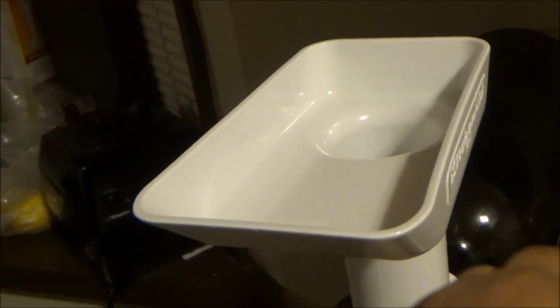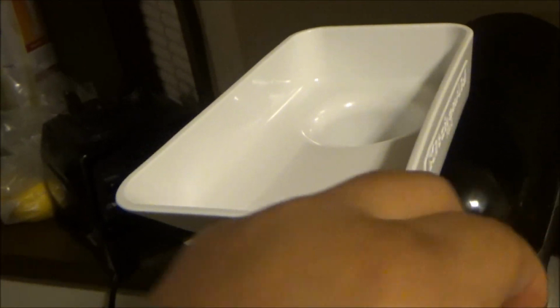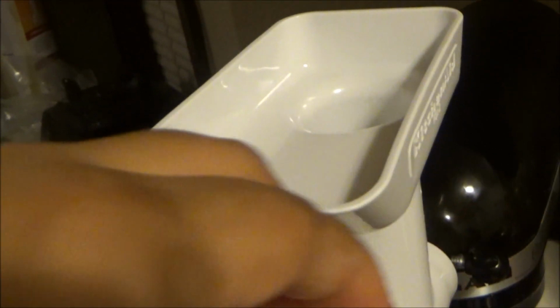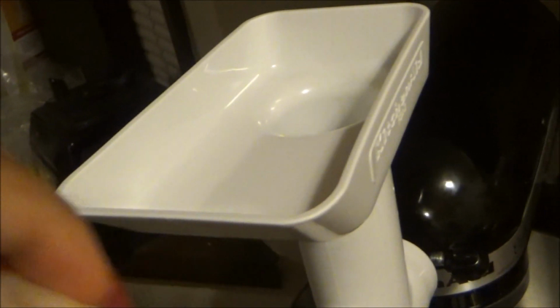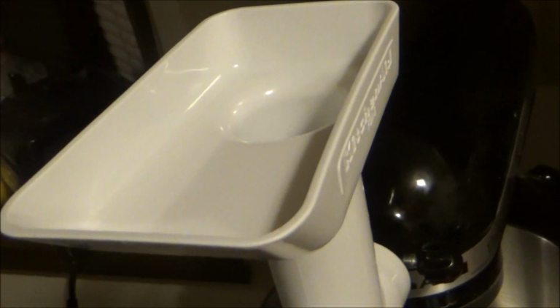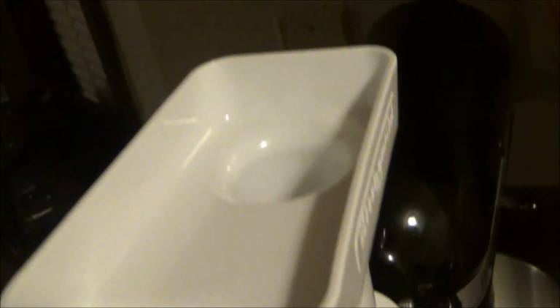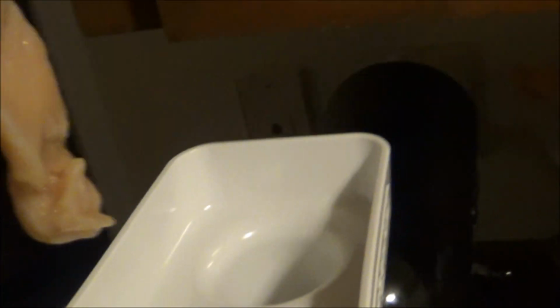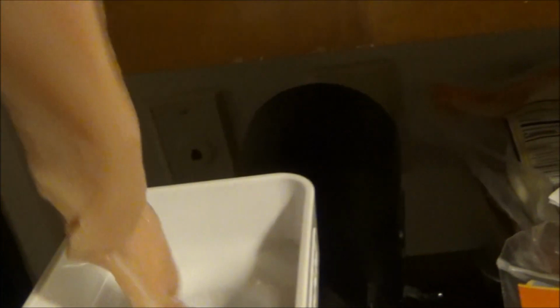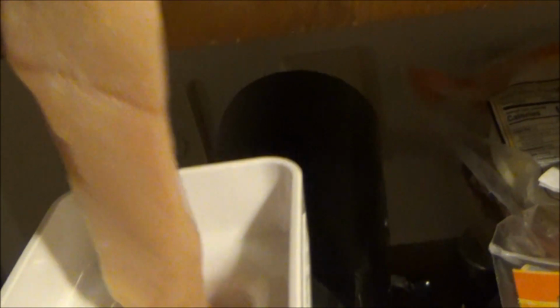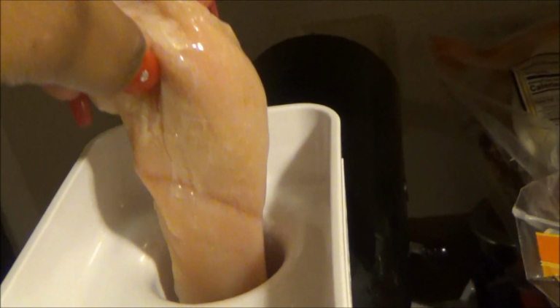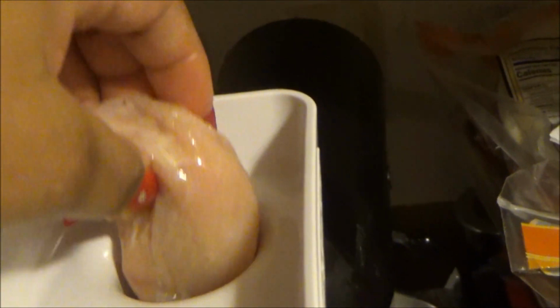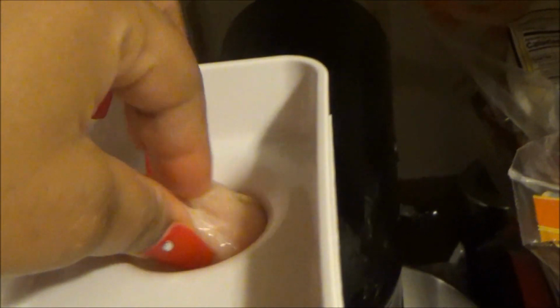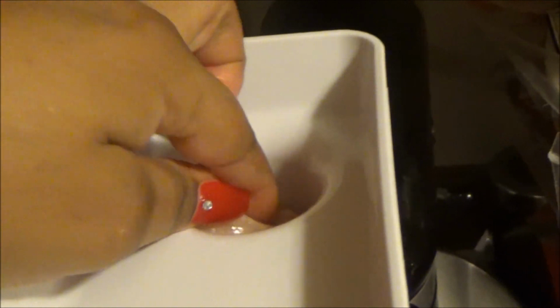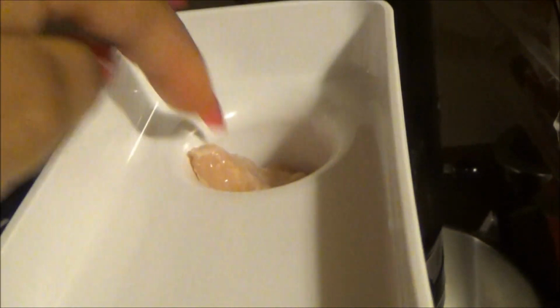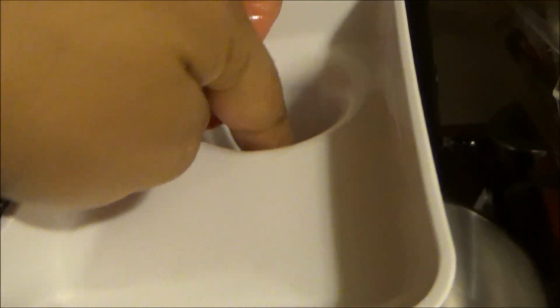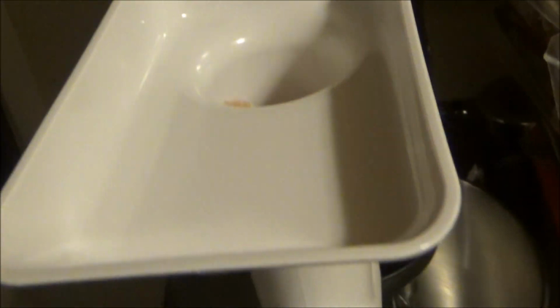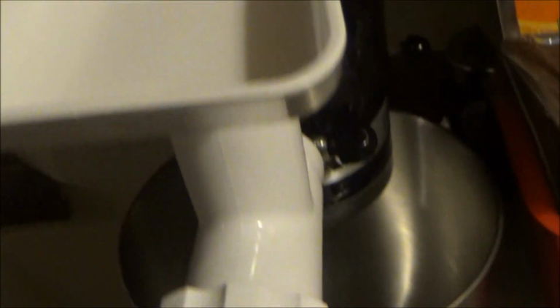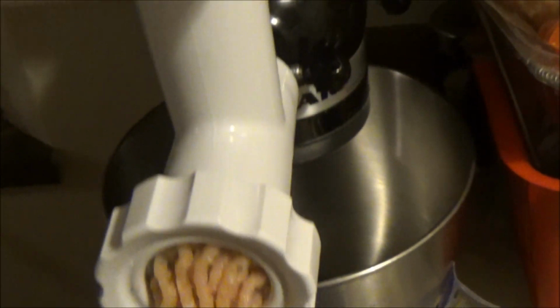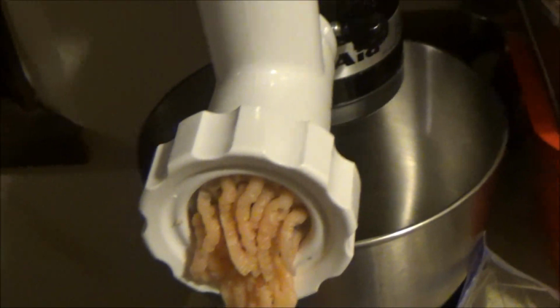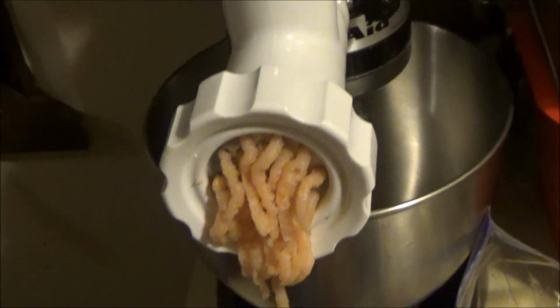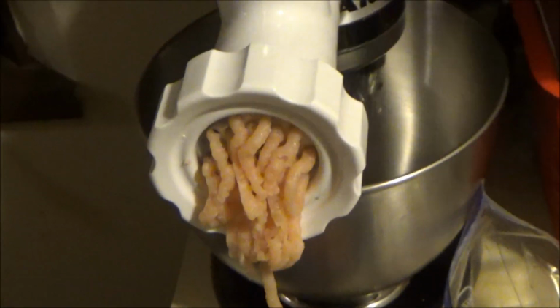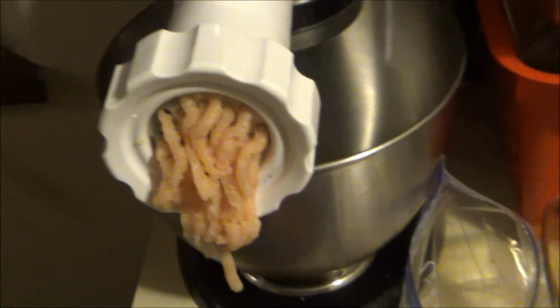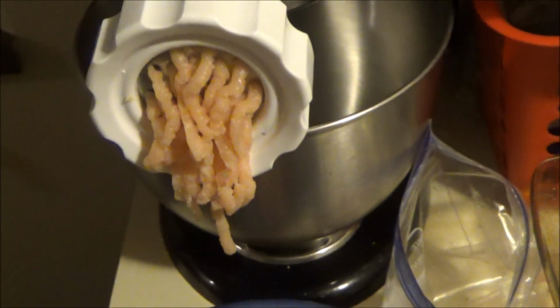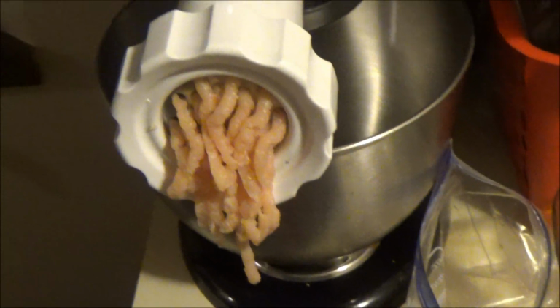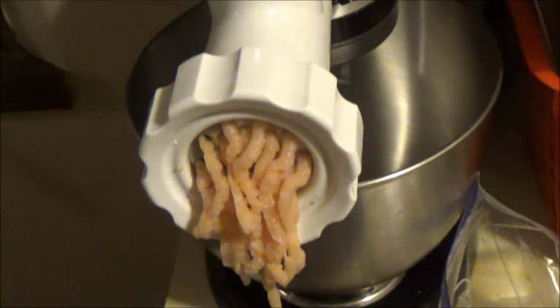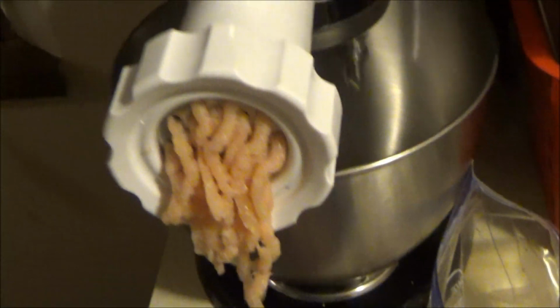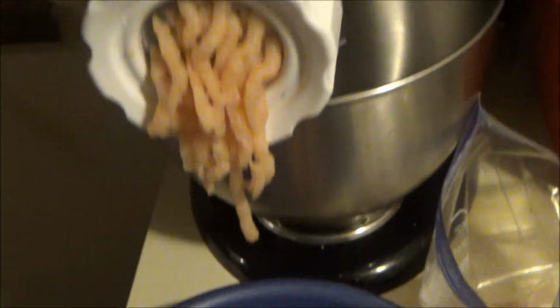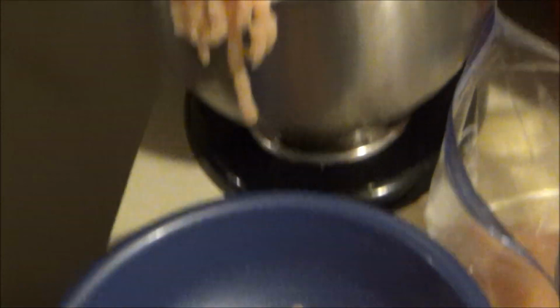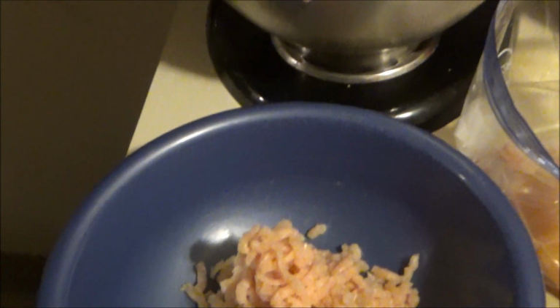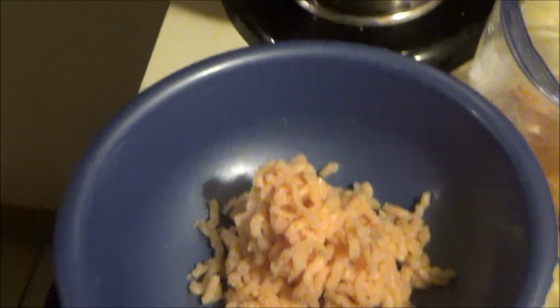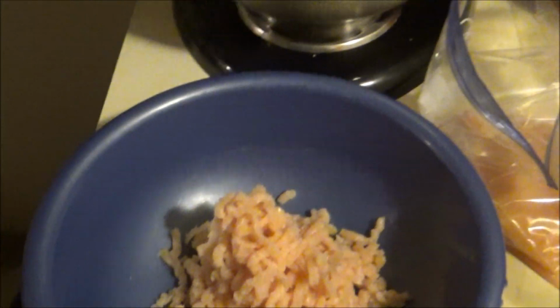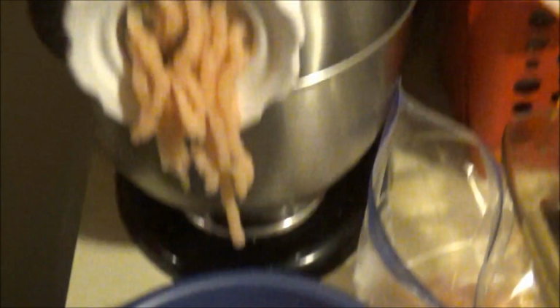So I'm just taking a piece of chicken breast, putting it in the hole, and it comes out this way and into my bag.